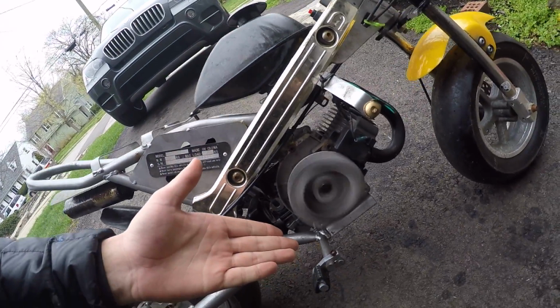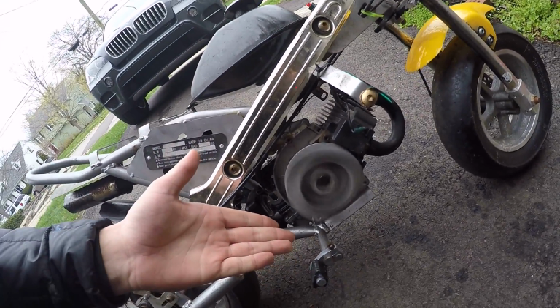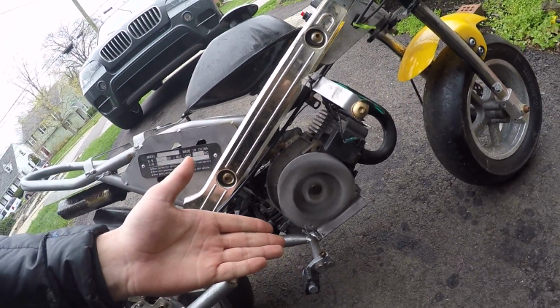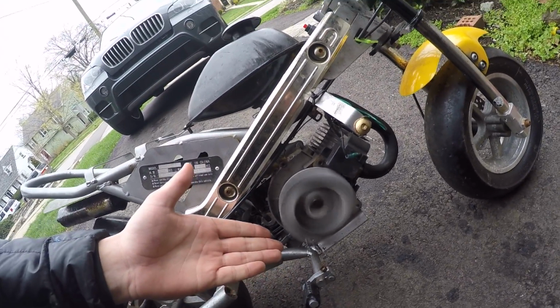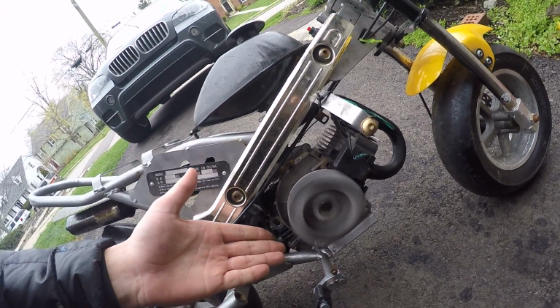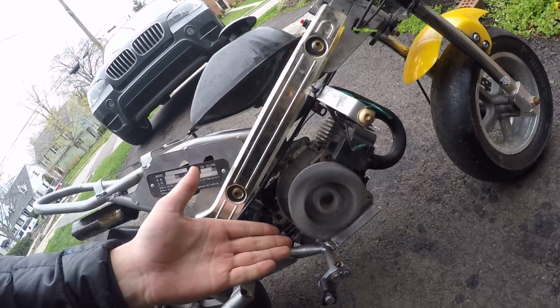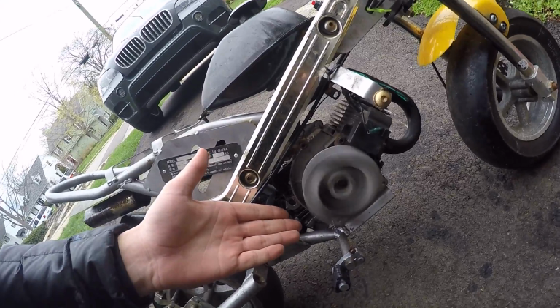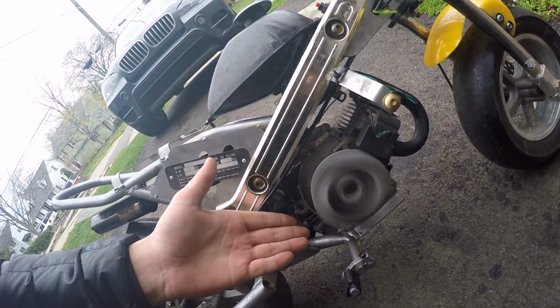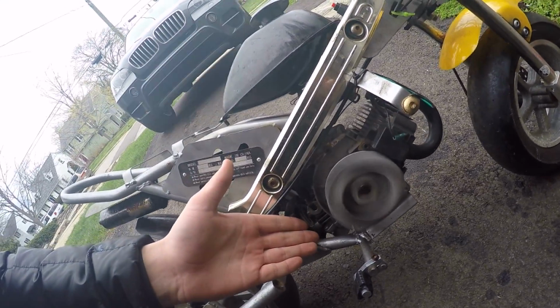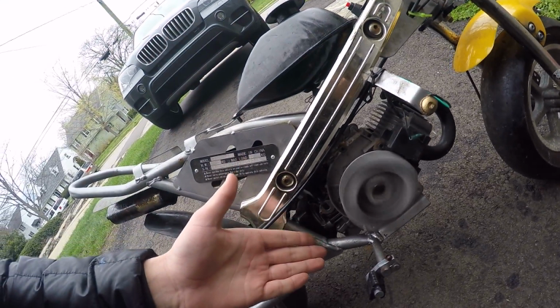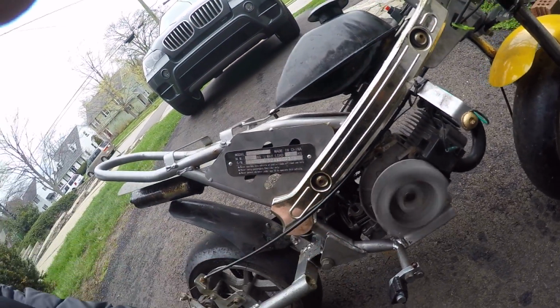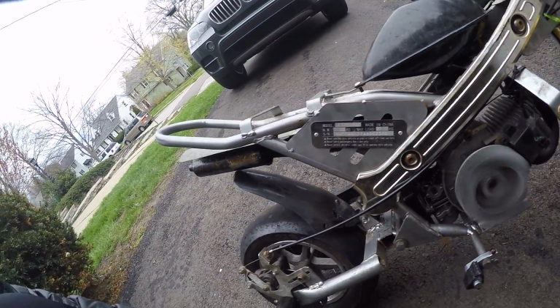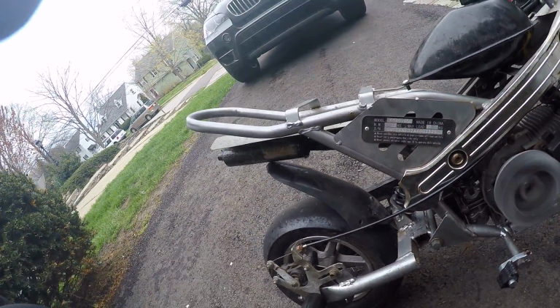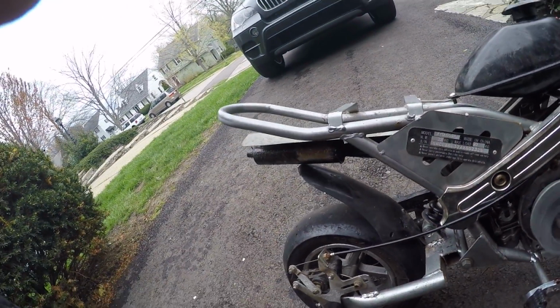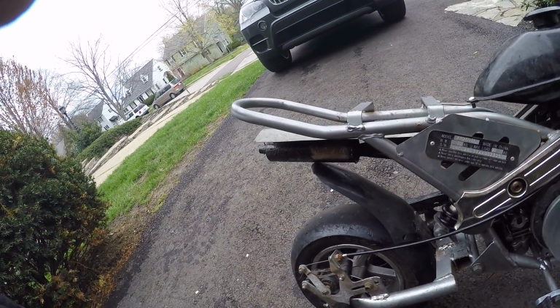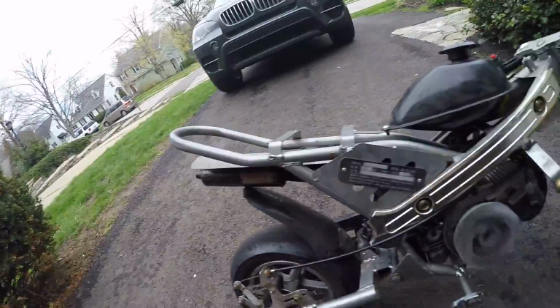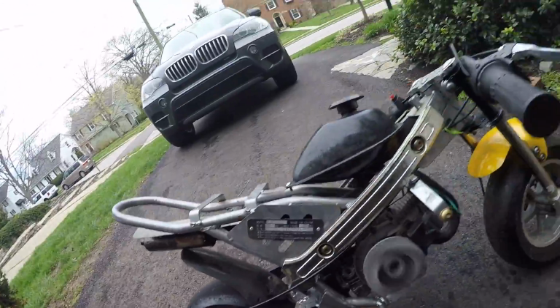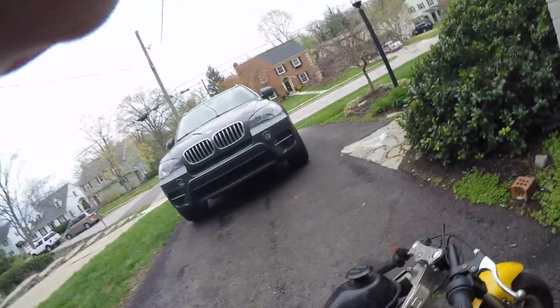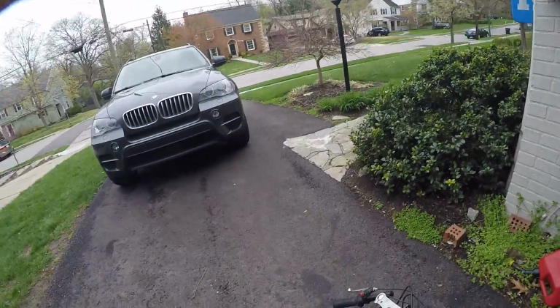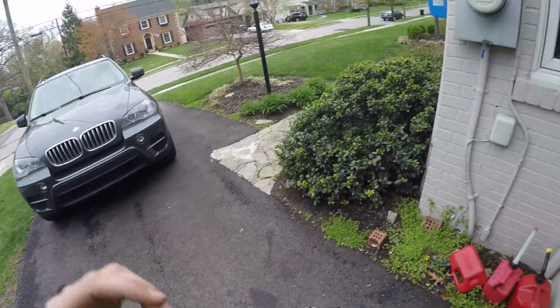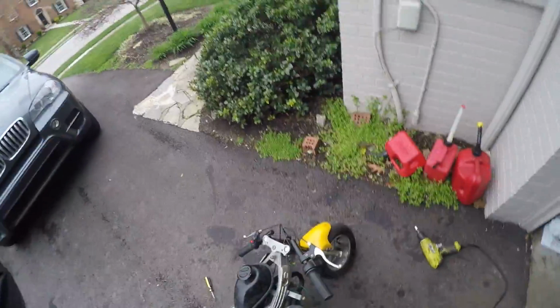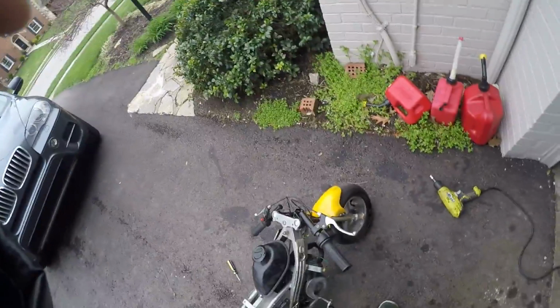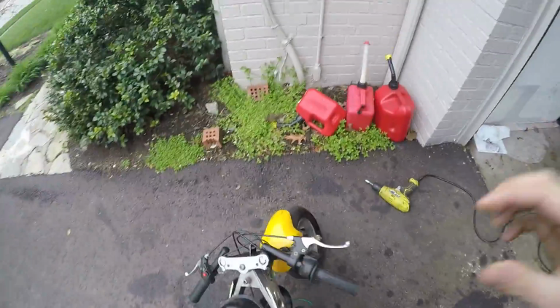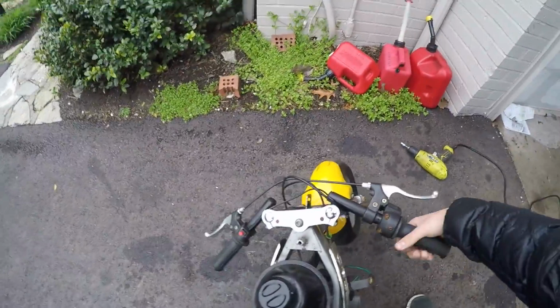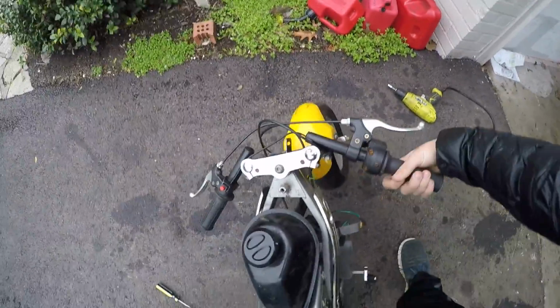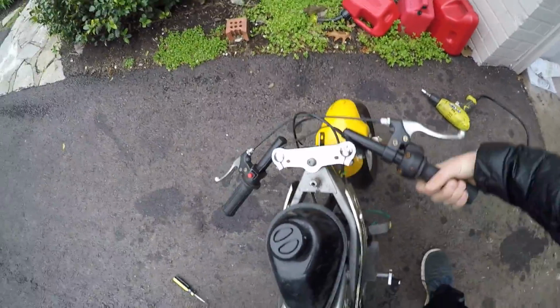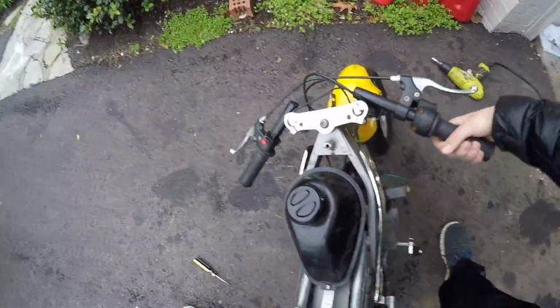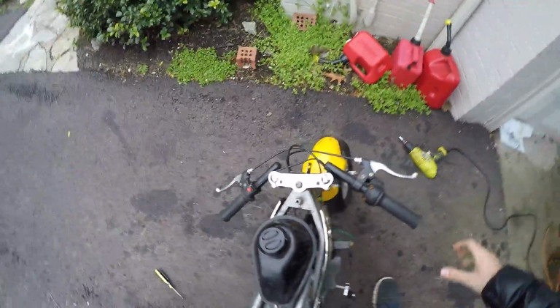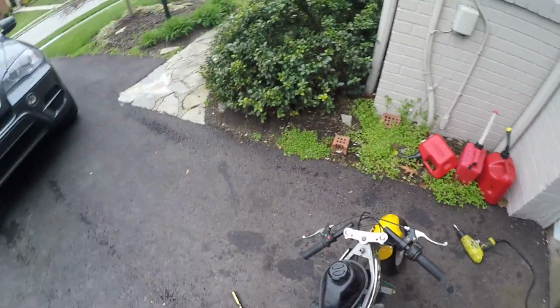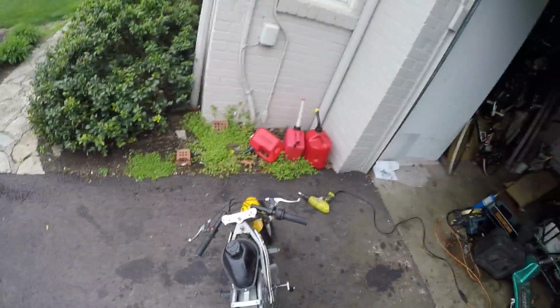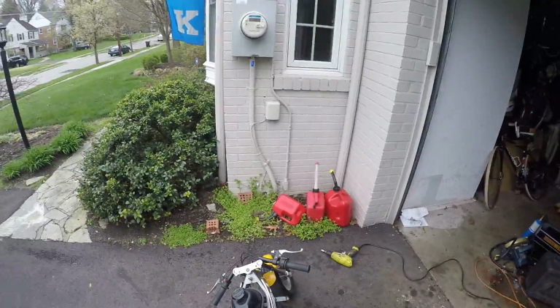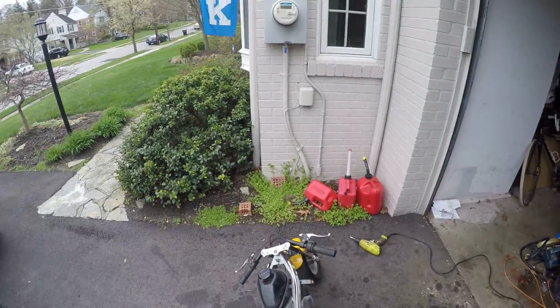As you can see, this flywheel is spinning so fast it could cut my damn hand off. And as you can hear, it doesn't cut out — so that's pretty cool.